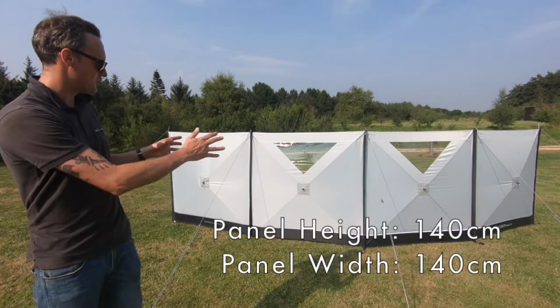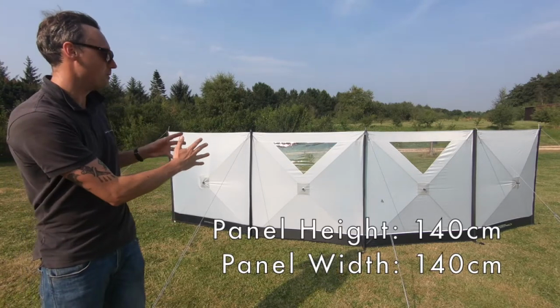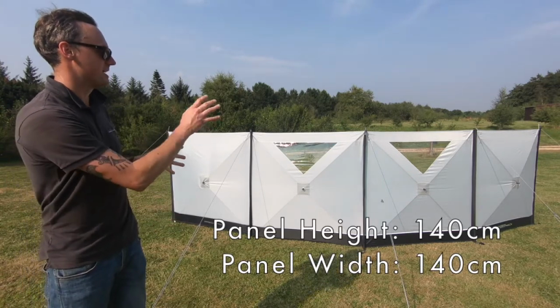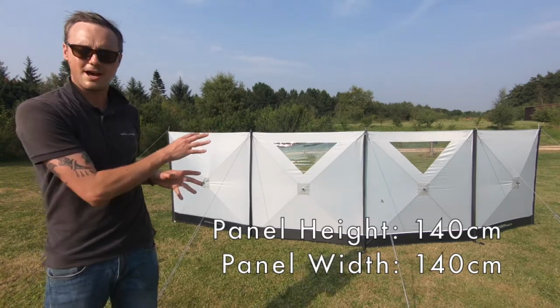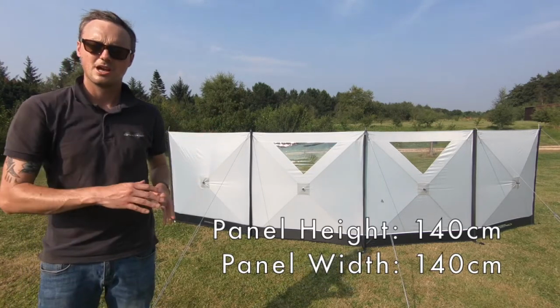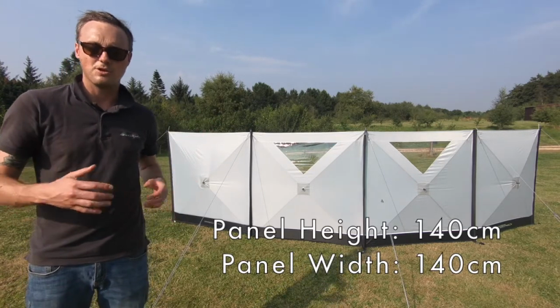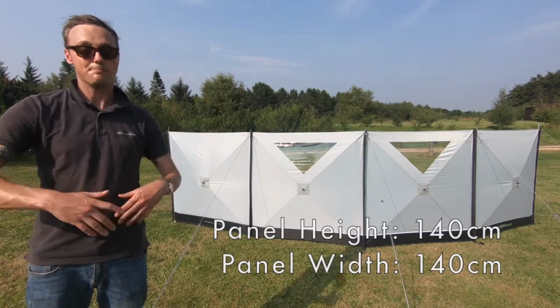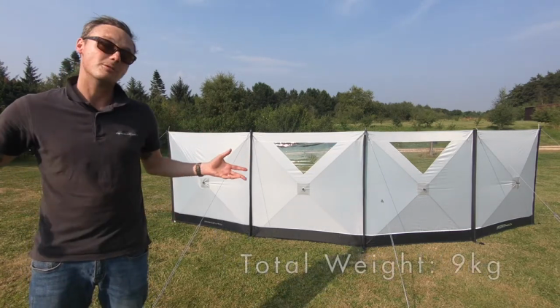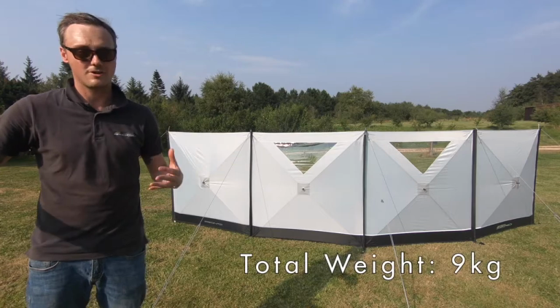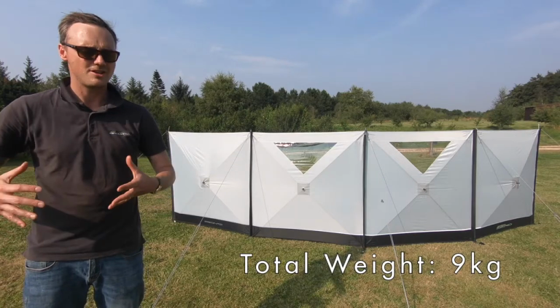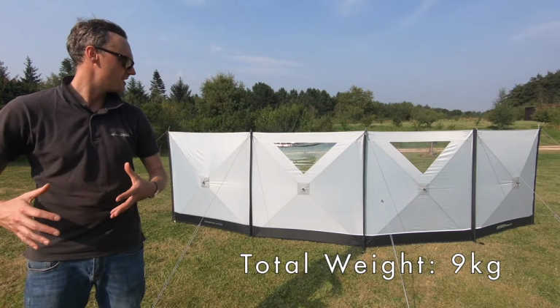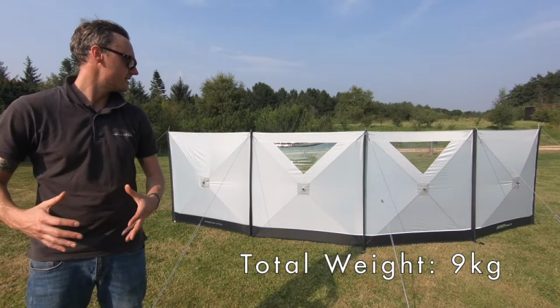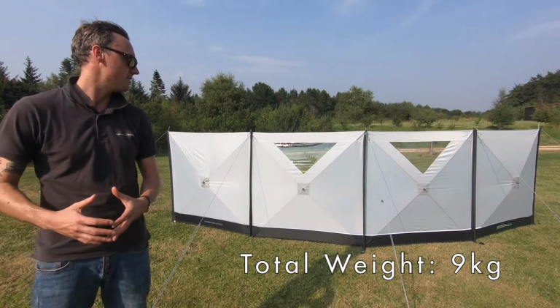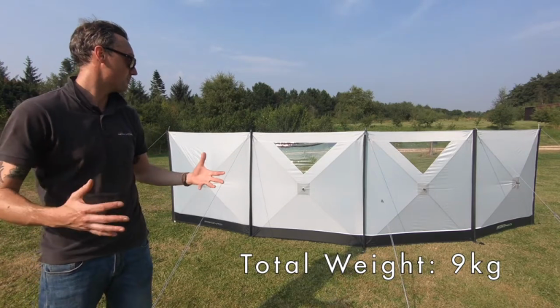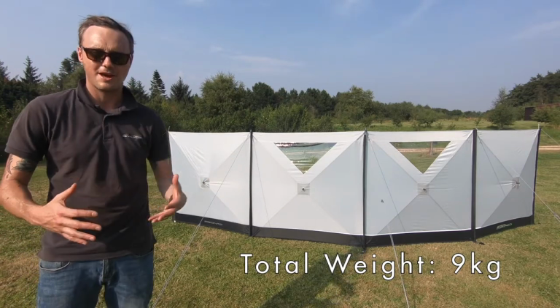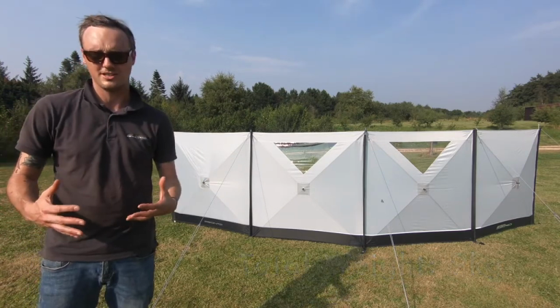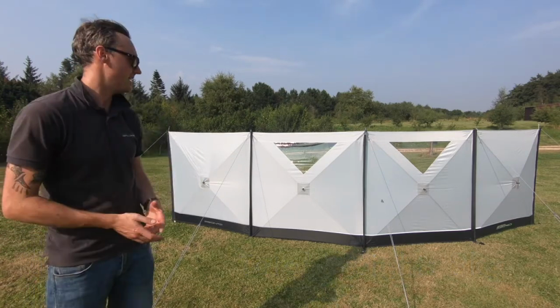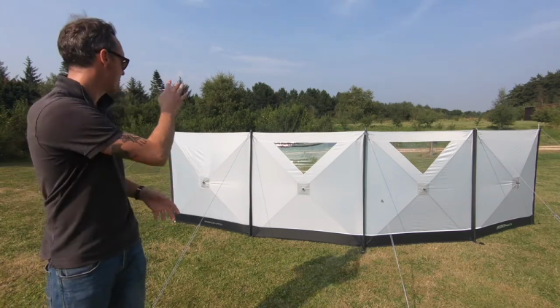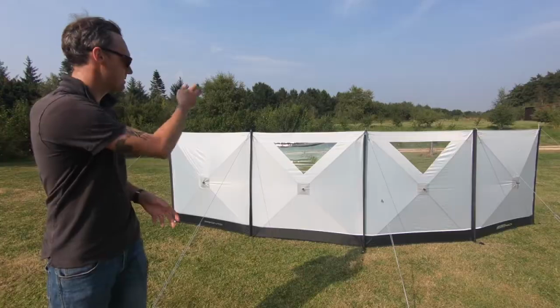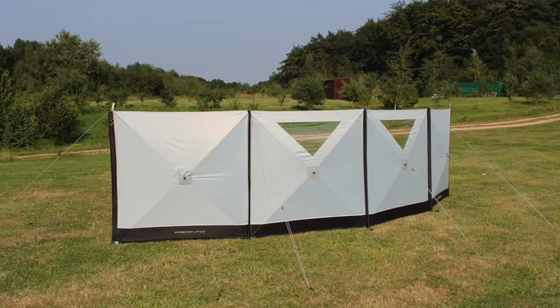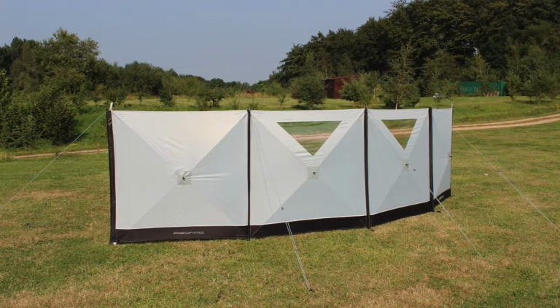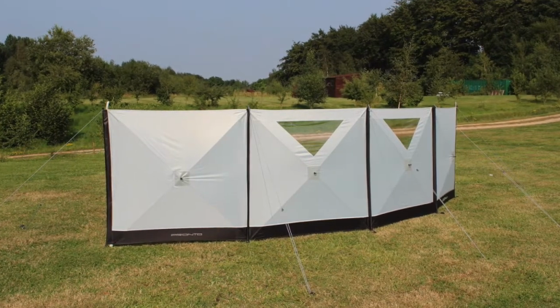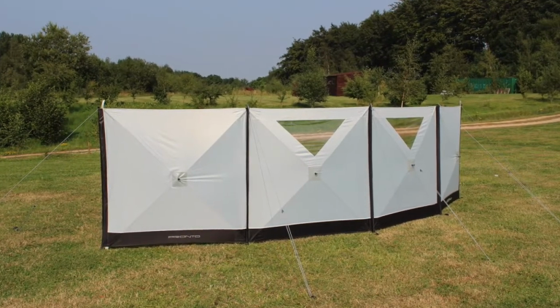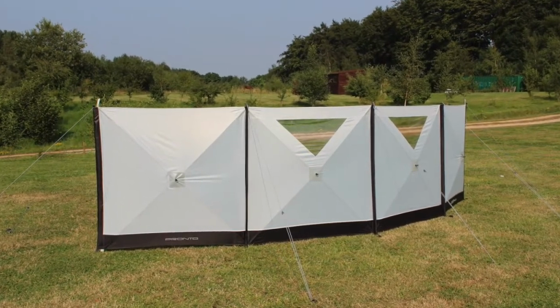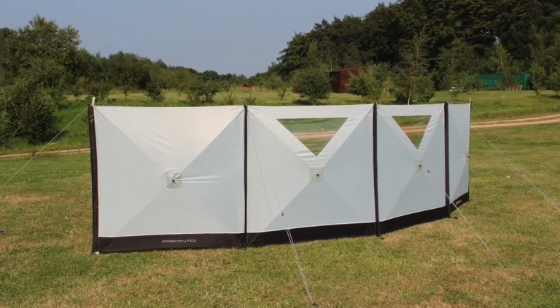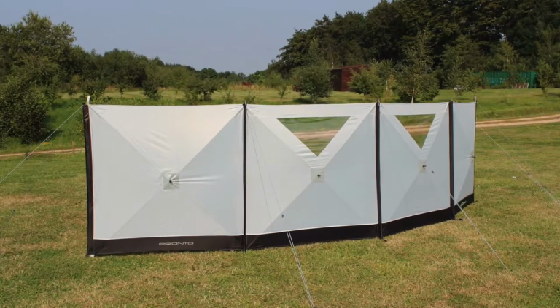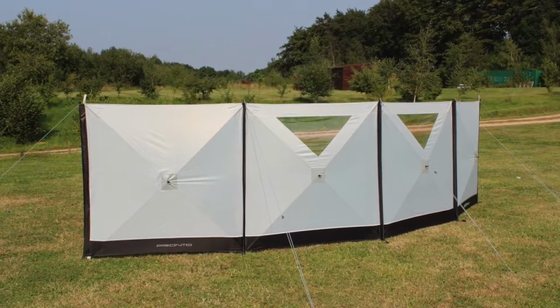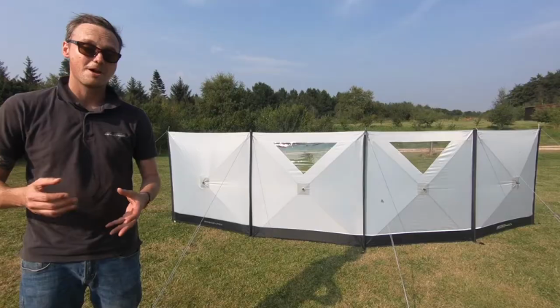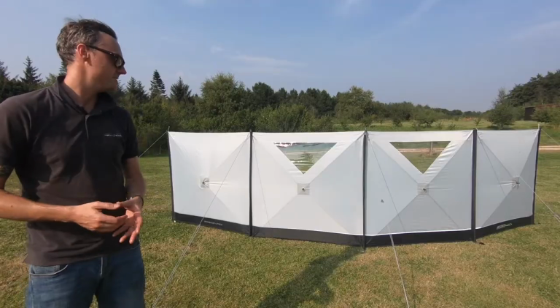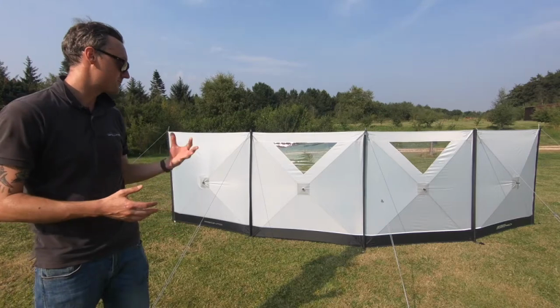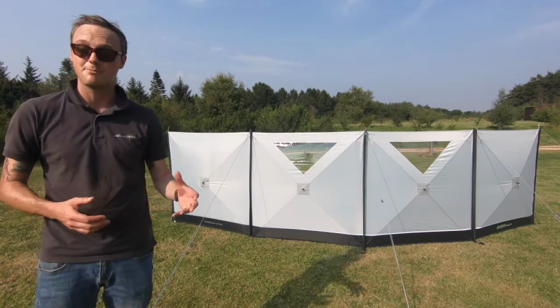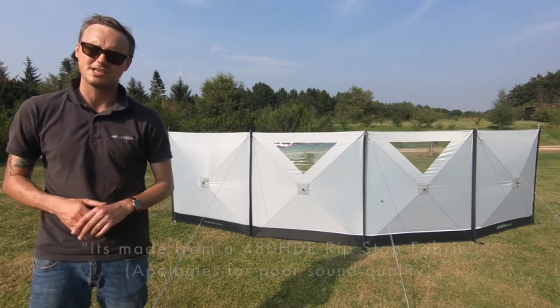It's got integral poles in each of the panels which simply pop out to create the tension needed to hold the panel rigid. It comes with the upright poles too to slot in afterwards, but the beauty of it is it's very quick to put up and super stable once it is up.